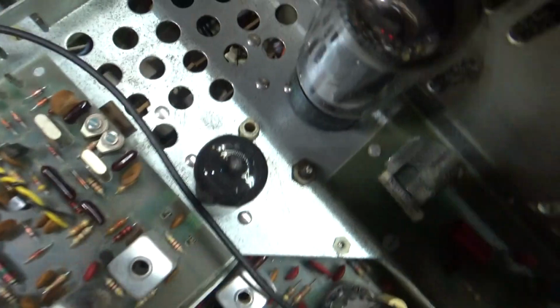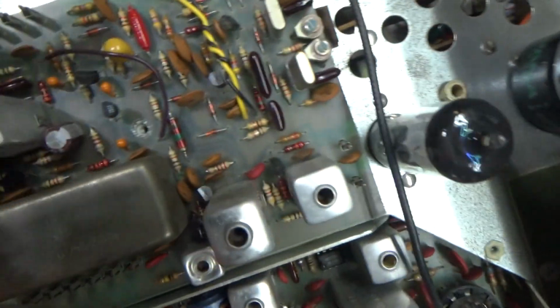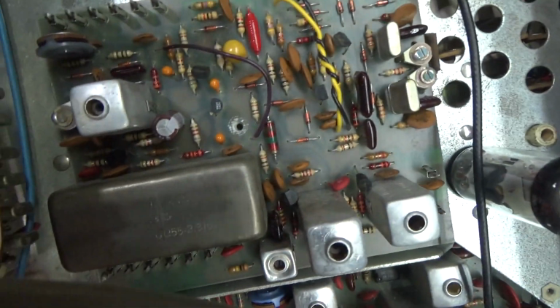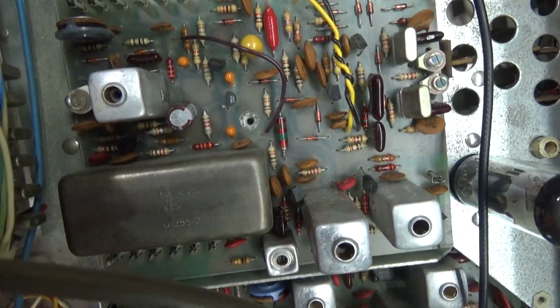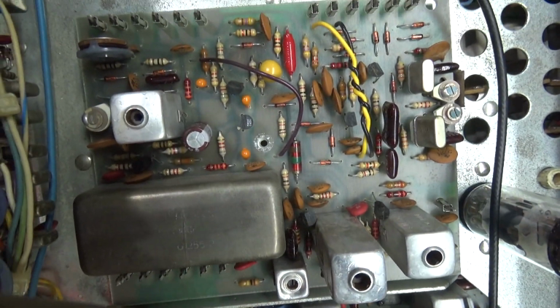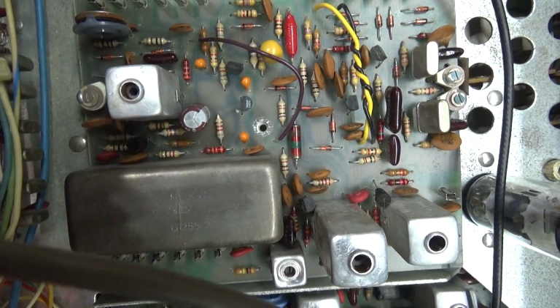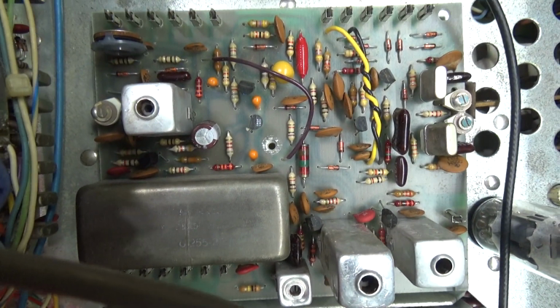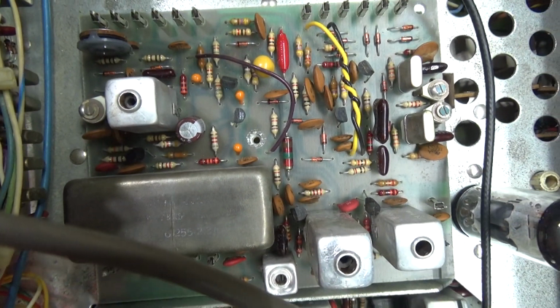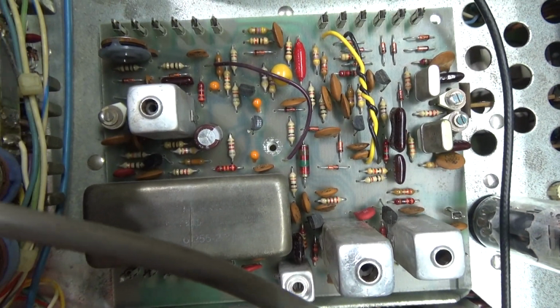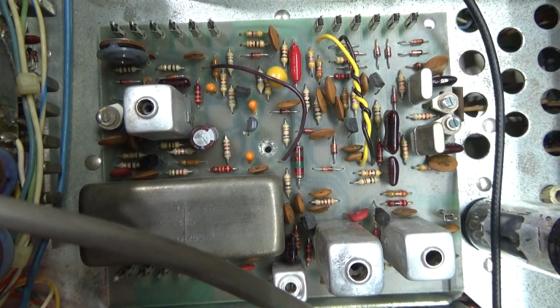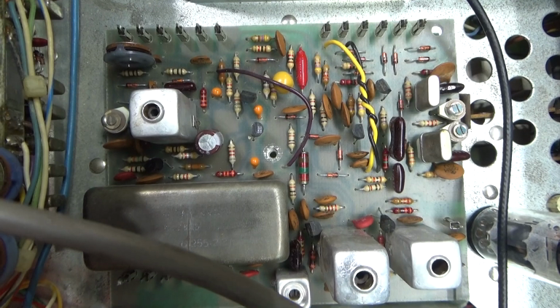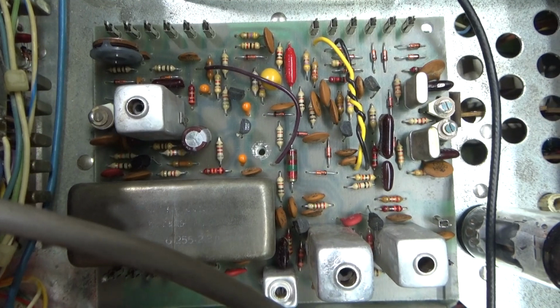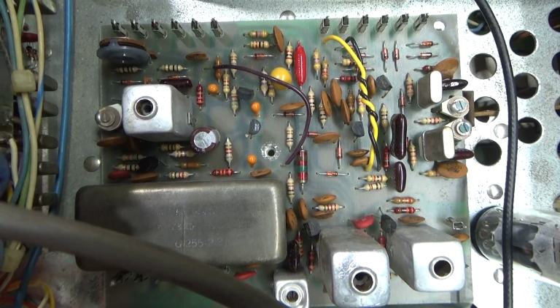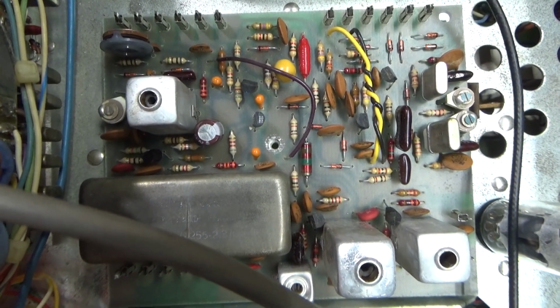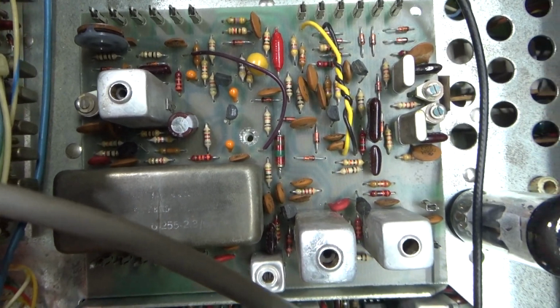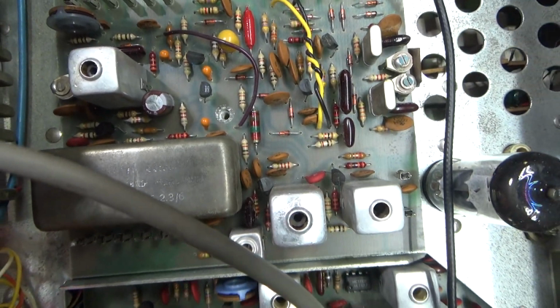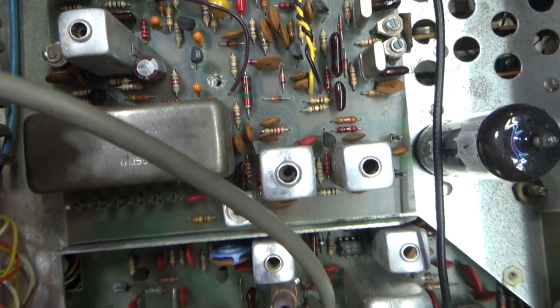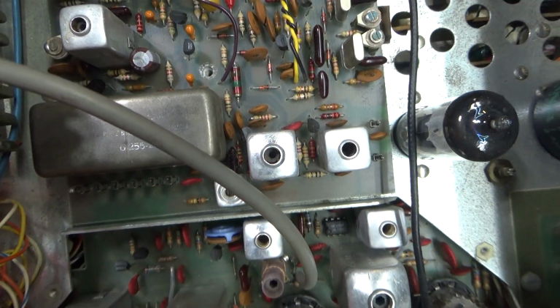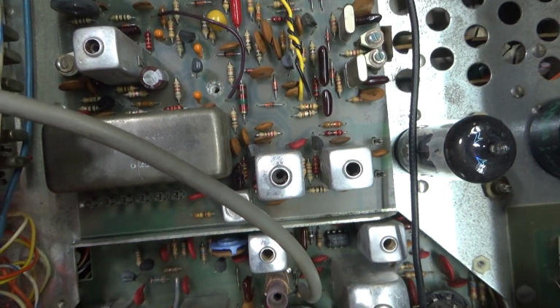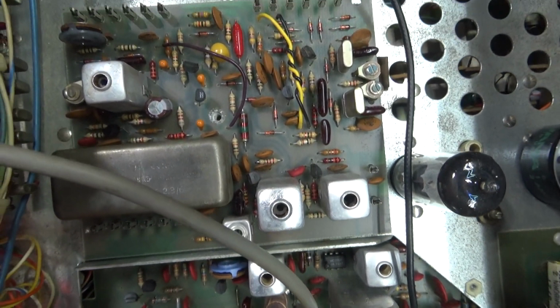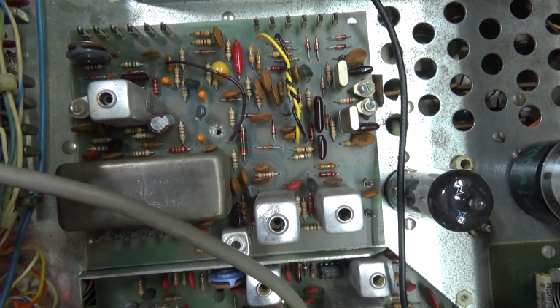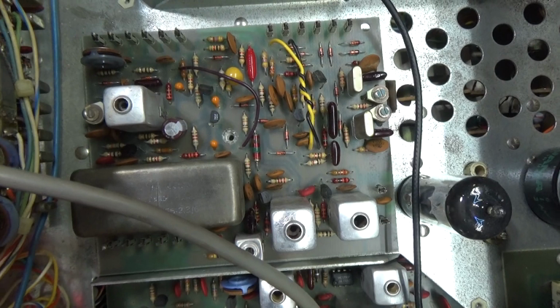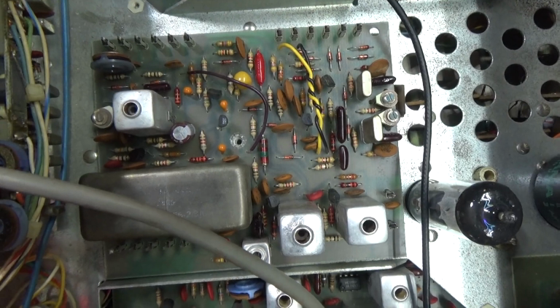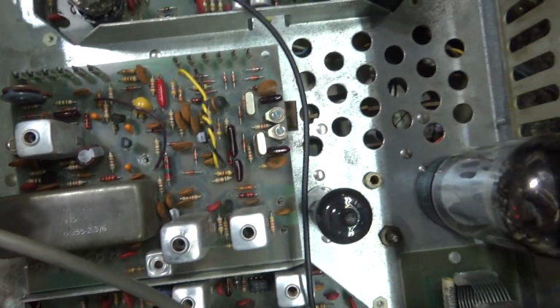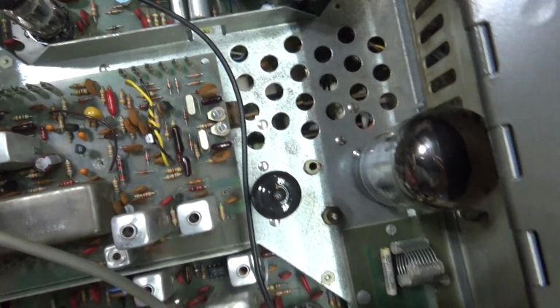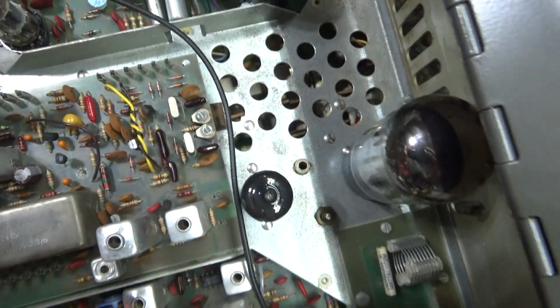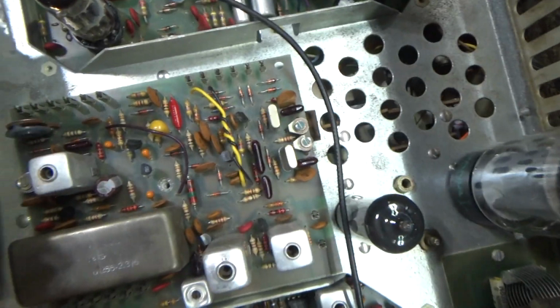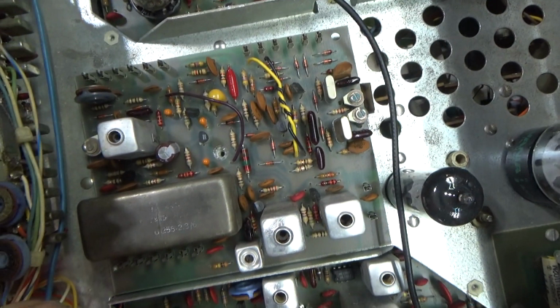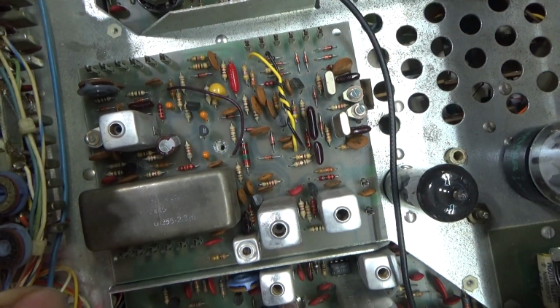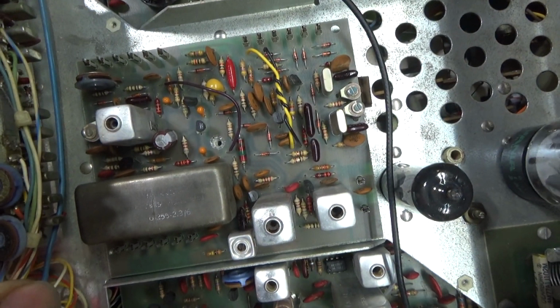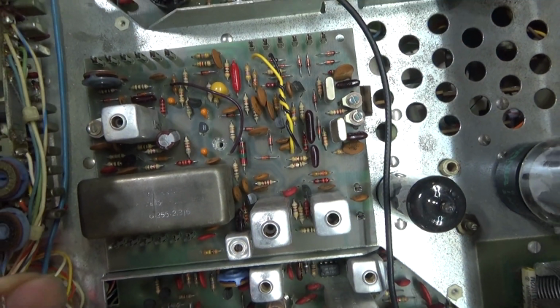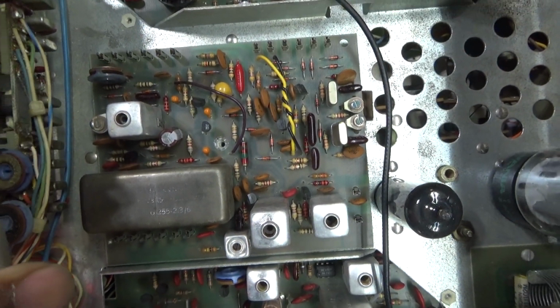So this is the board that the buyer is getting. Already sold. Just got to get it shipped out to him. Now just verifying operation. He is getting this exact board. I'm going to pull it out and ship it away.